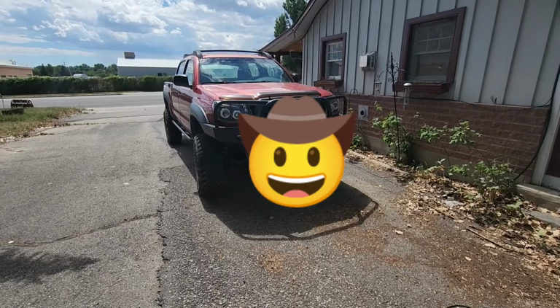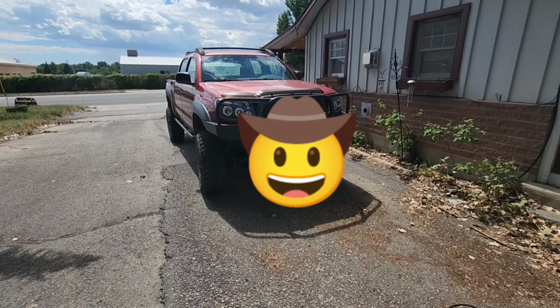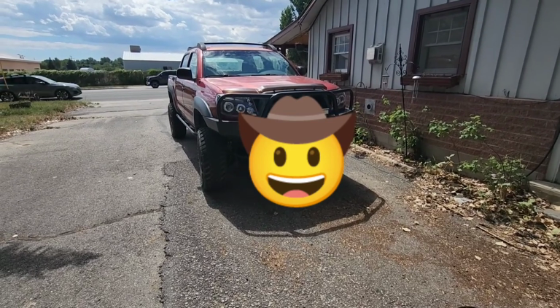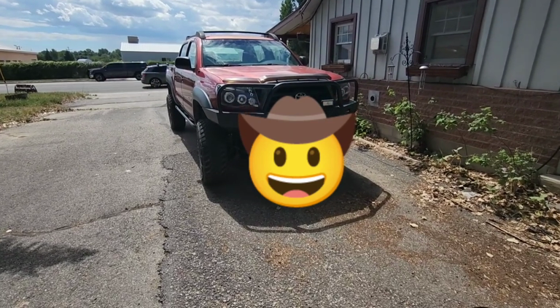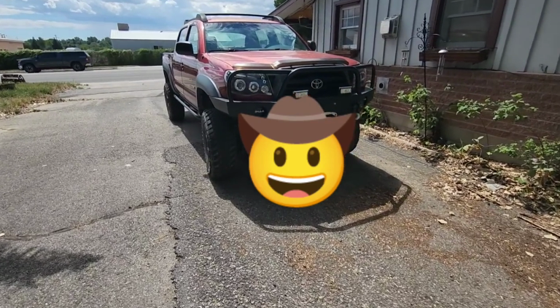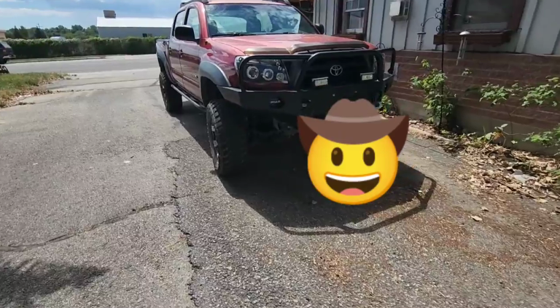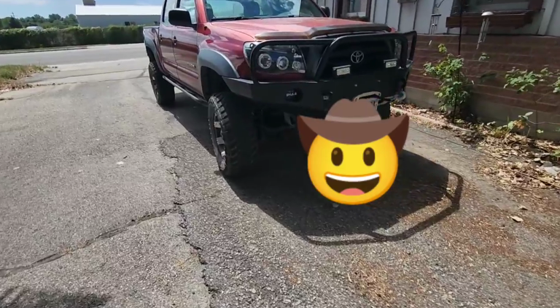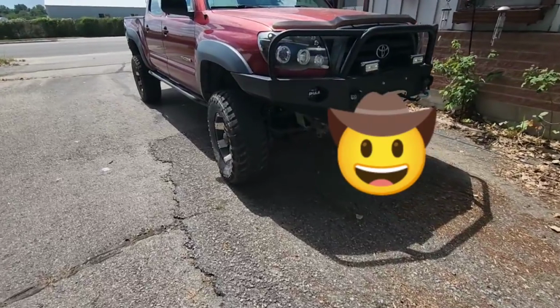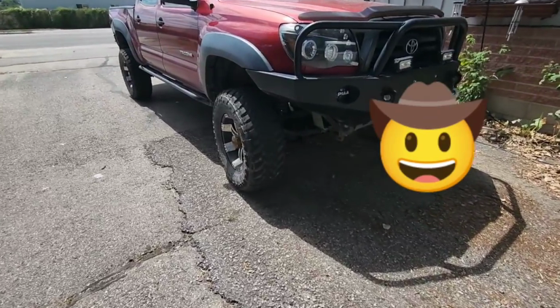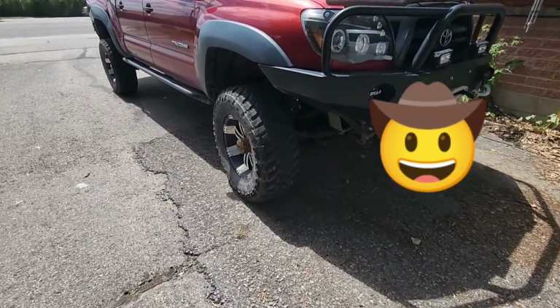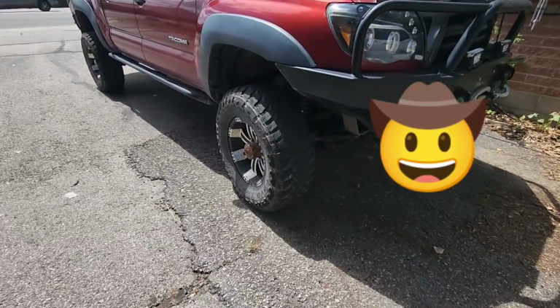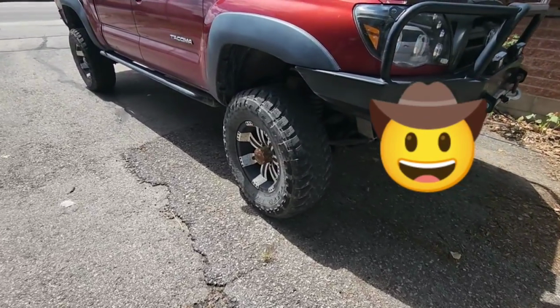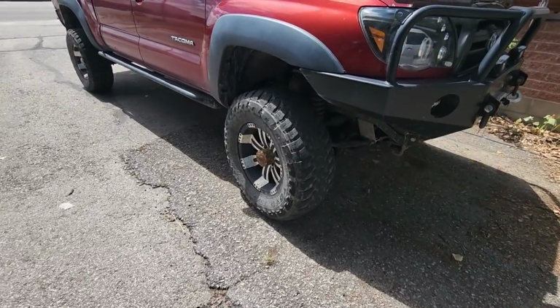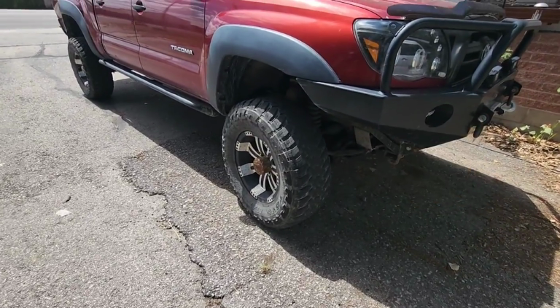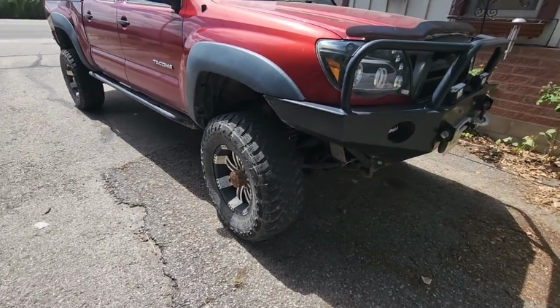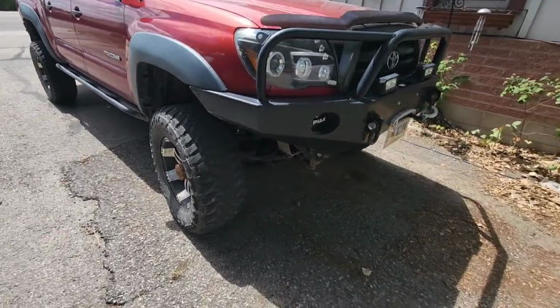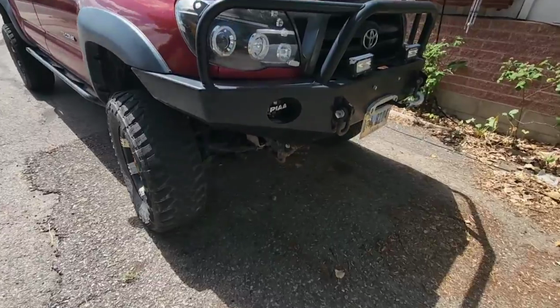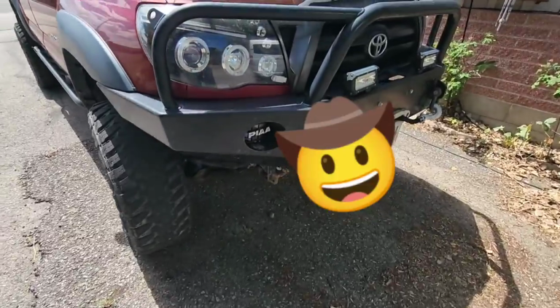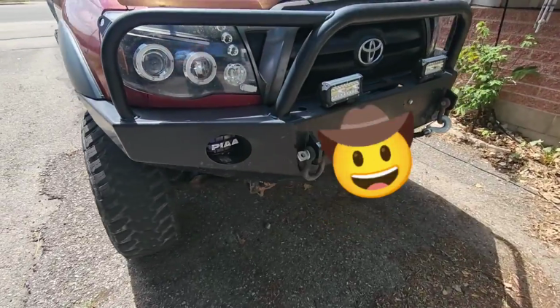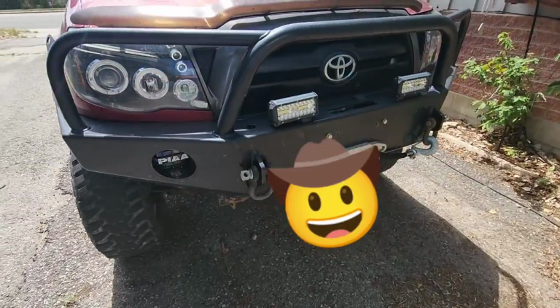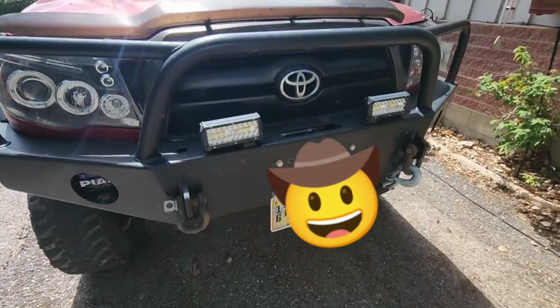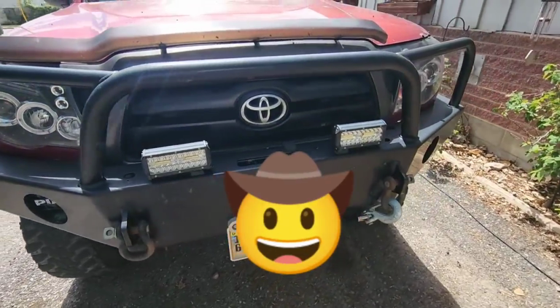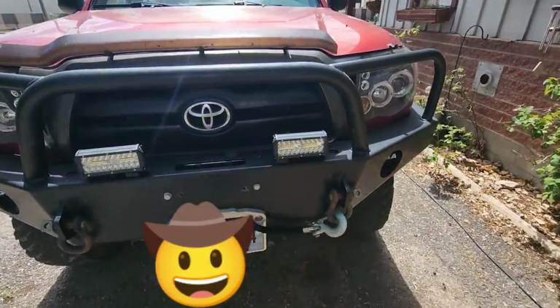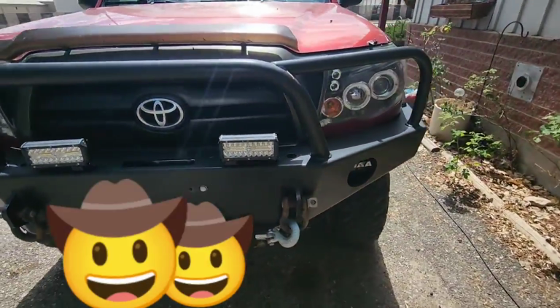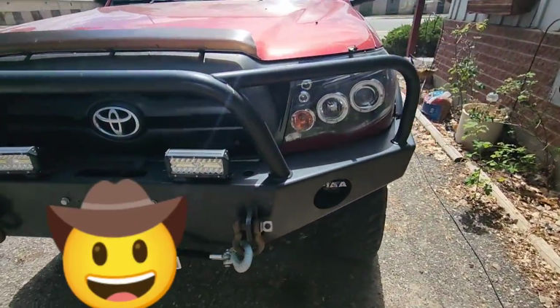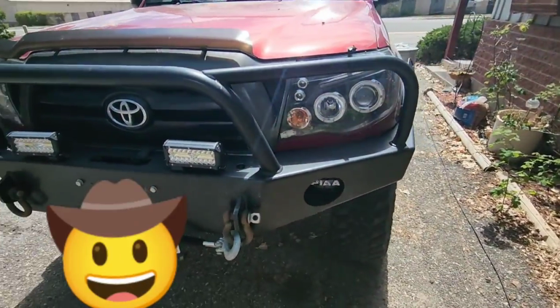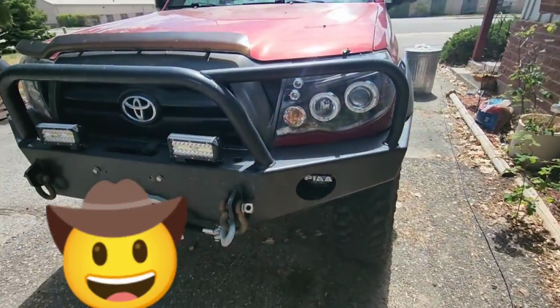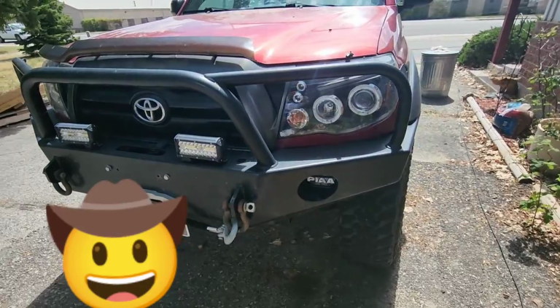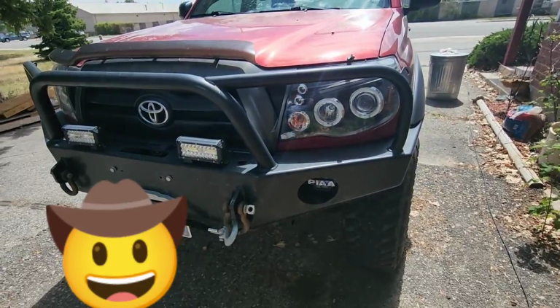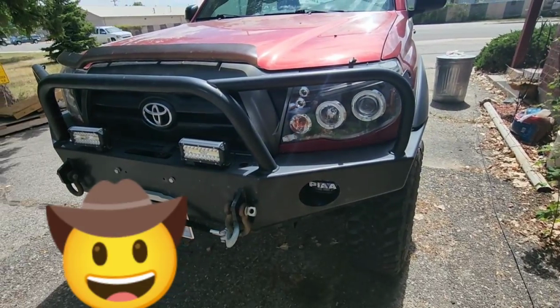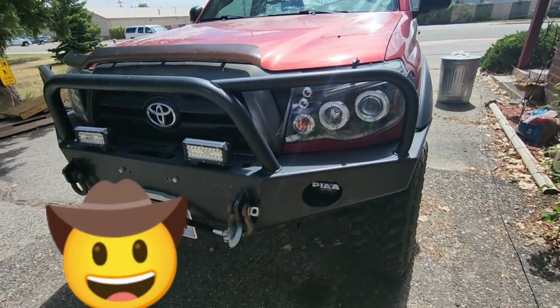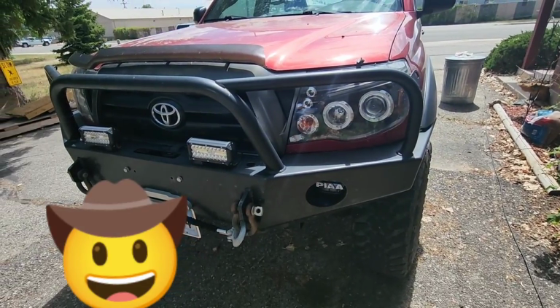So this is the truck that I ran it over with. You can see it's a lot of truck — pretty big tires and wheels, winch bumper — and as you'll see, I hit it pretty good.